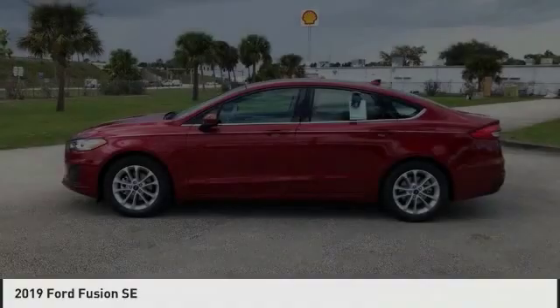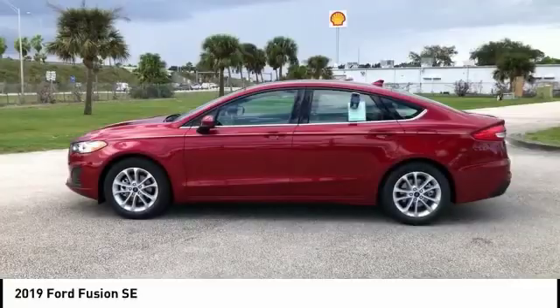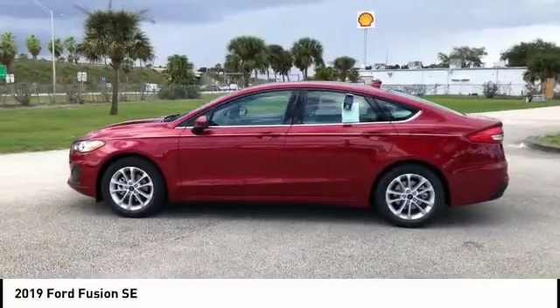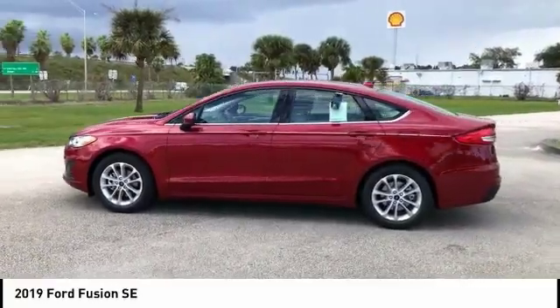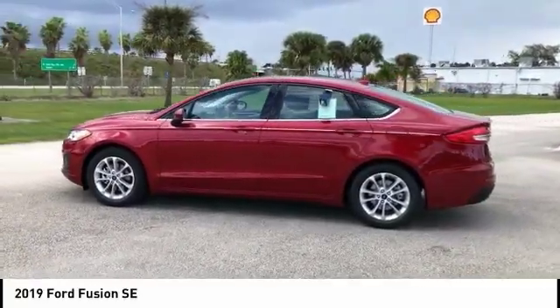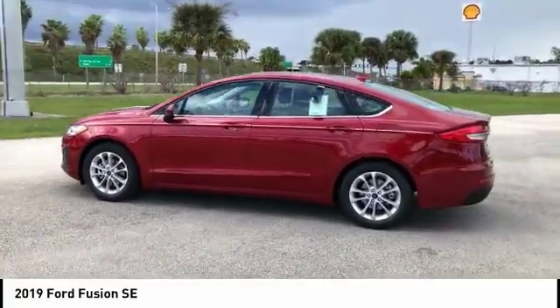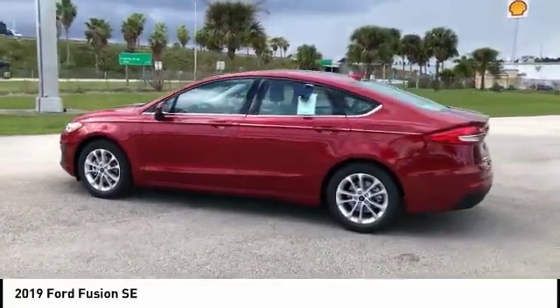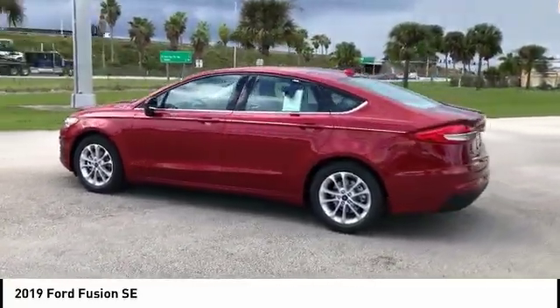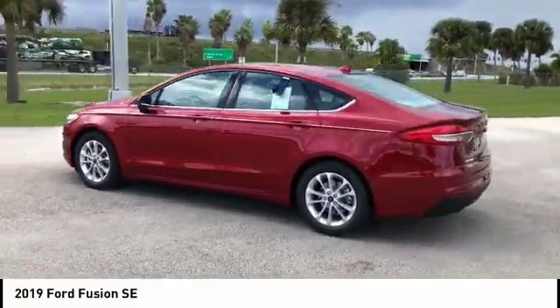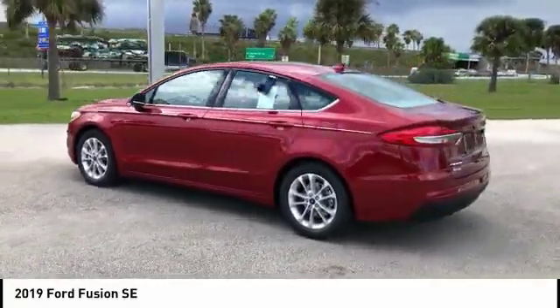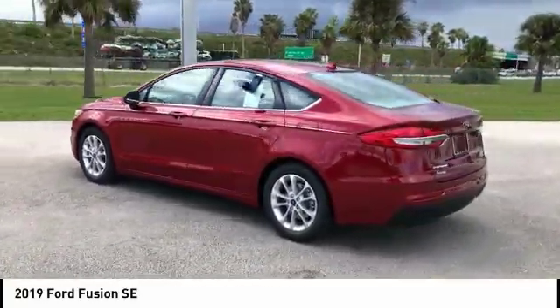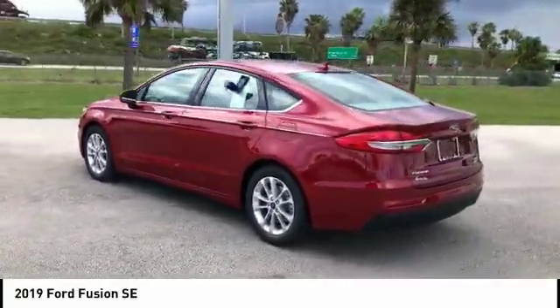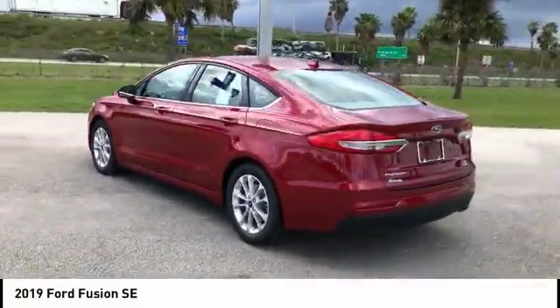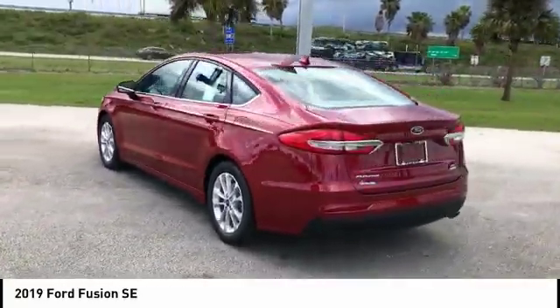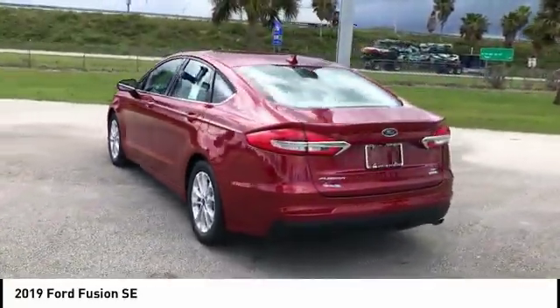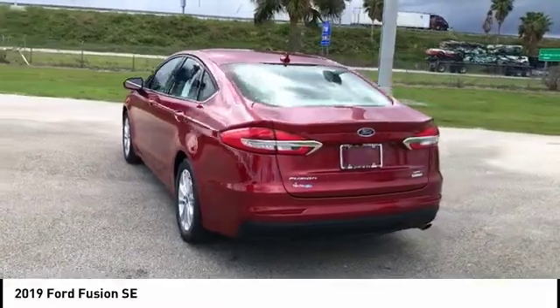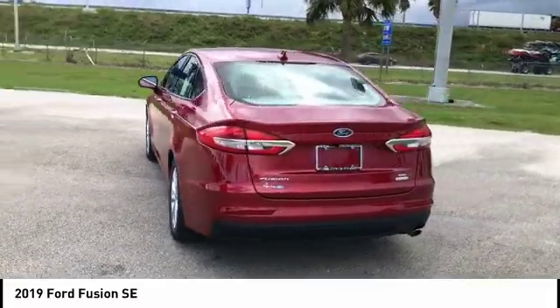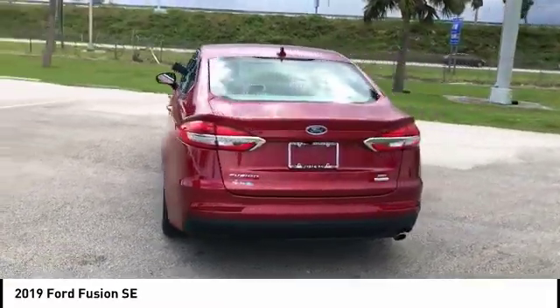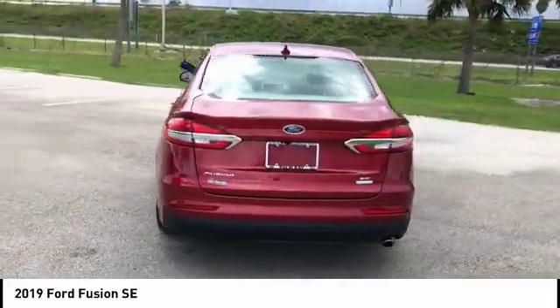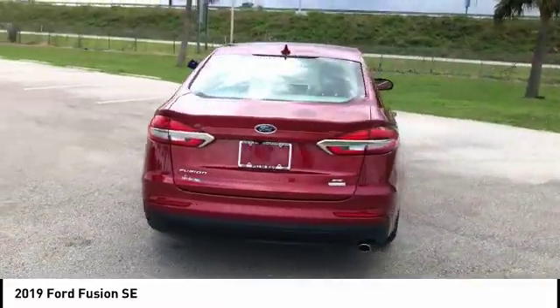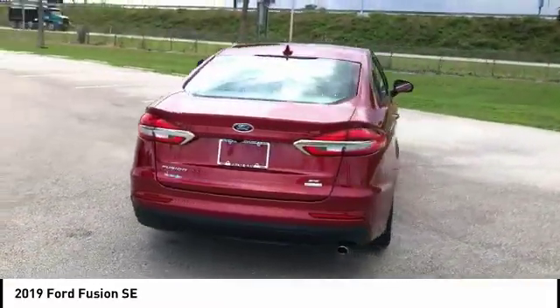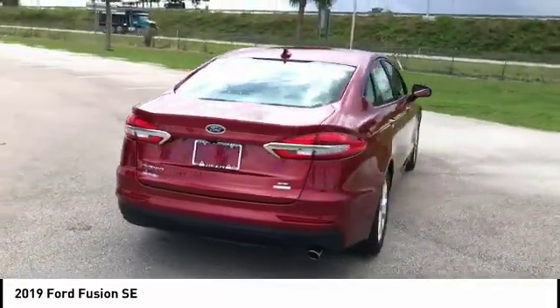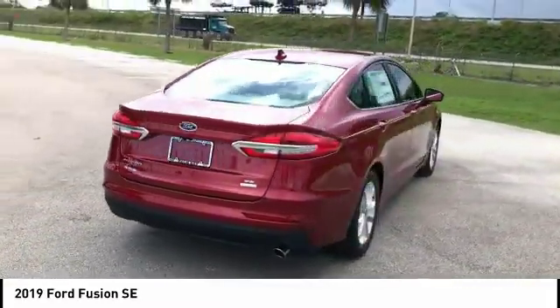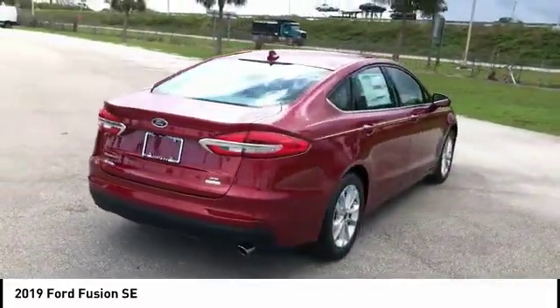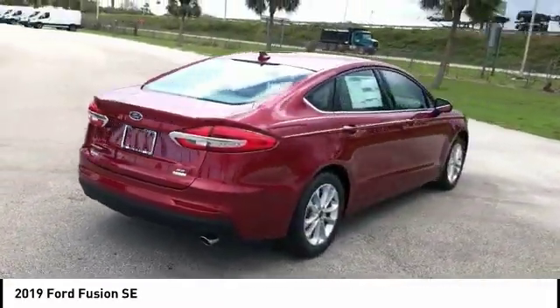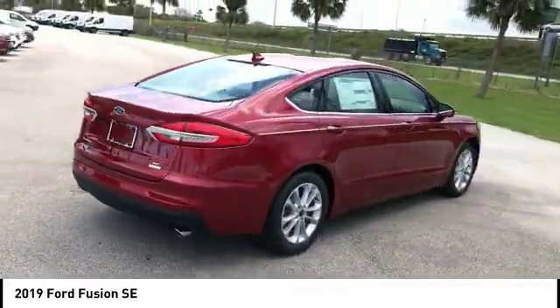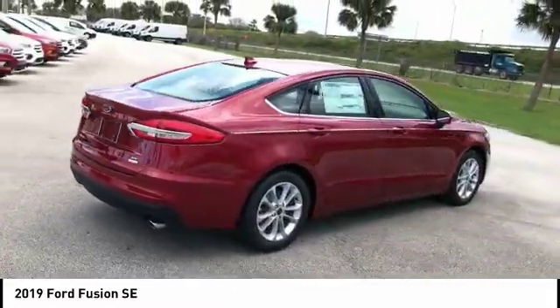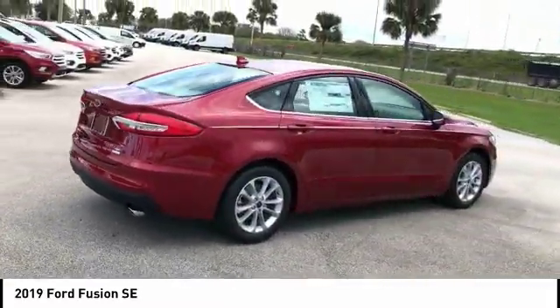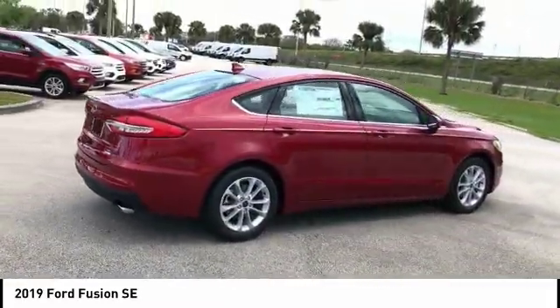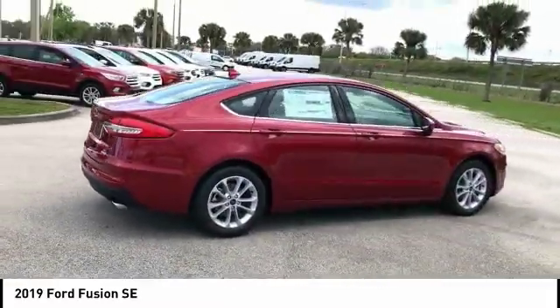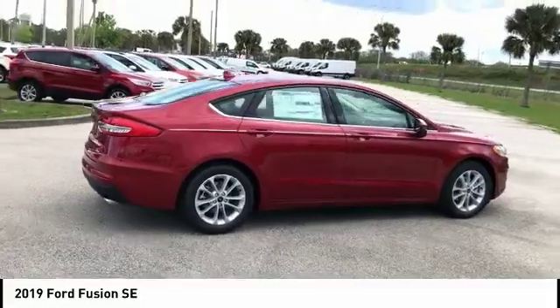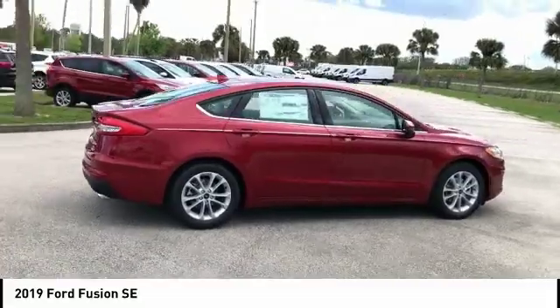Stop by and take a look at the 2019 Fusion. You can have both impressive power and great economy in a Fusion. This vehicle has less than 100 miles.